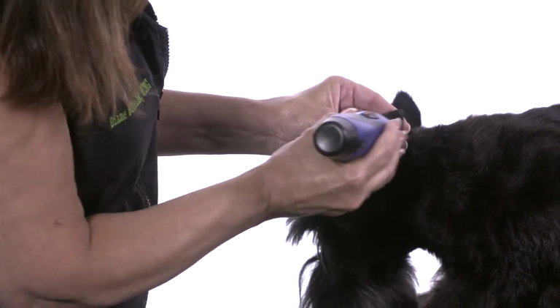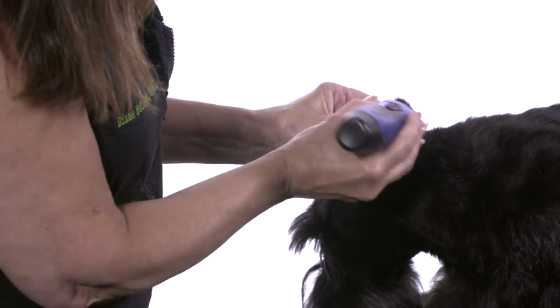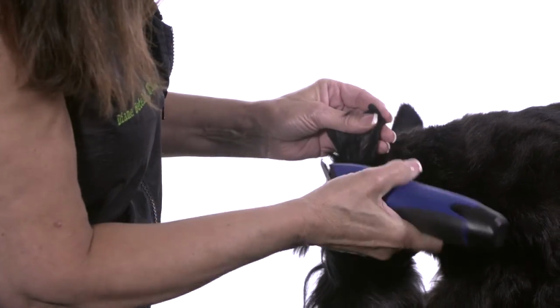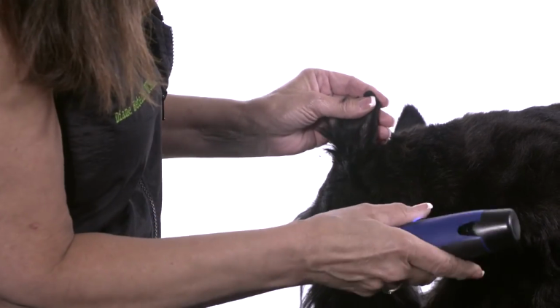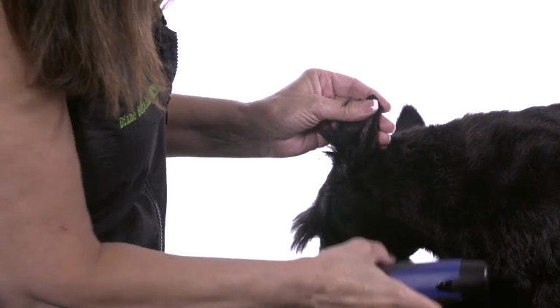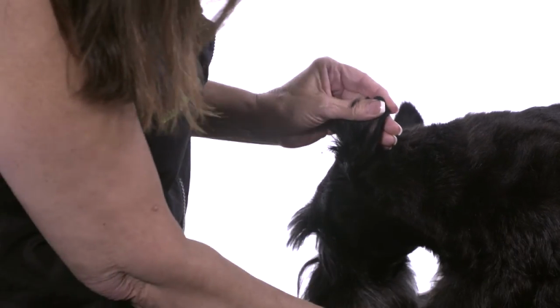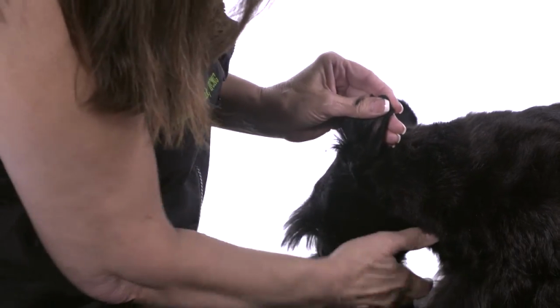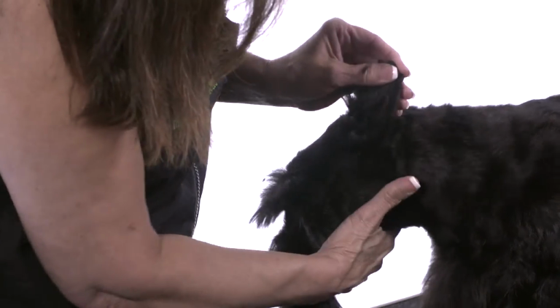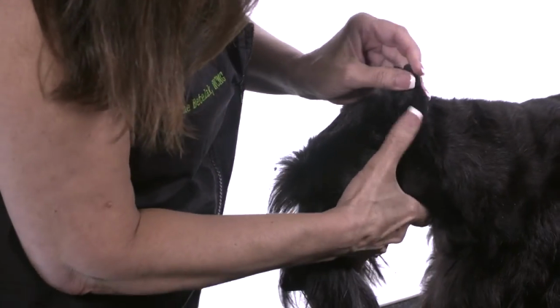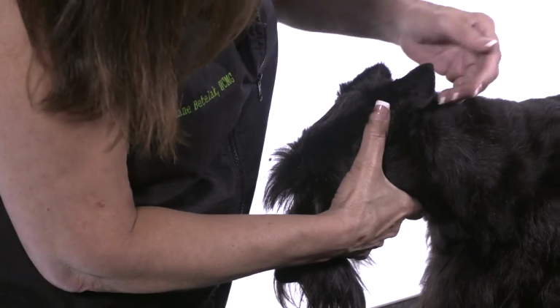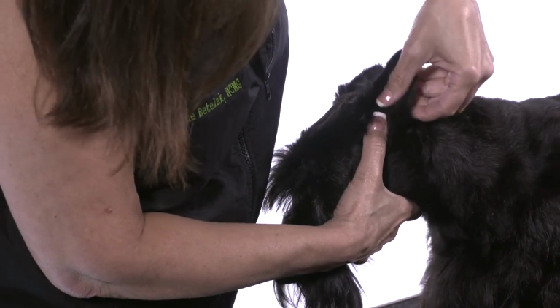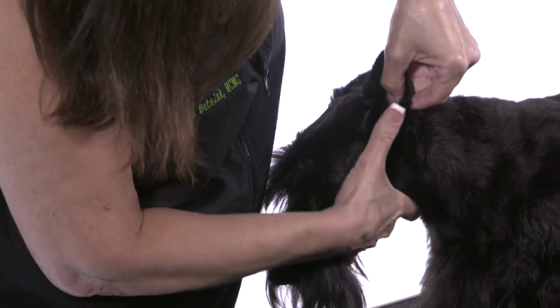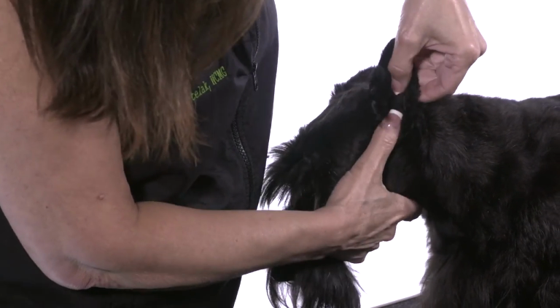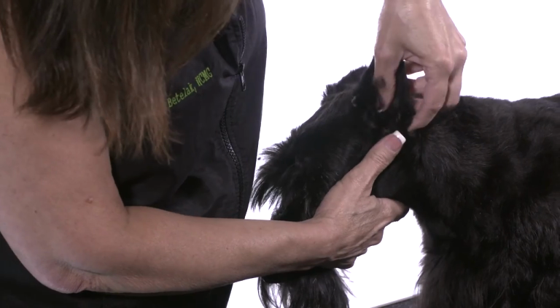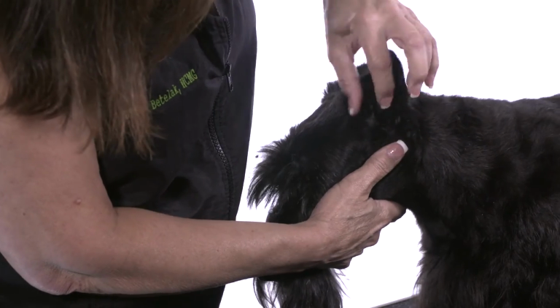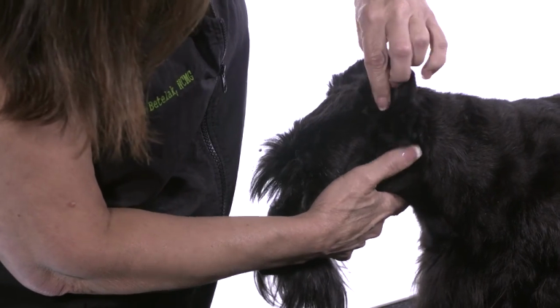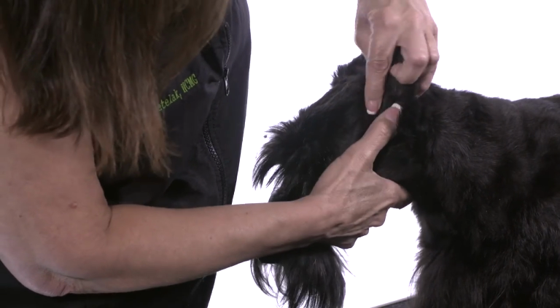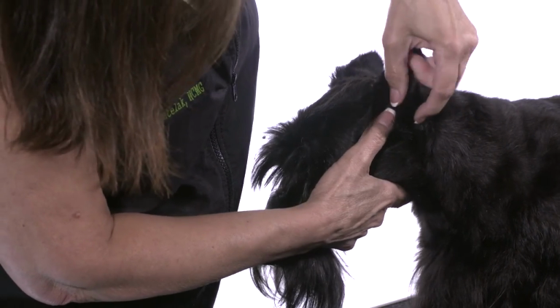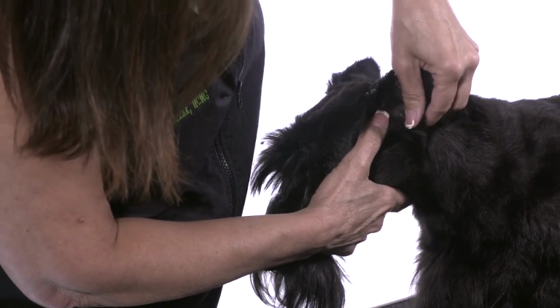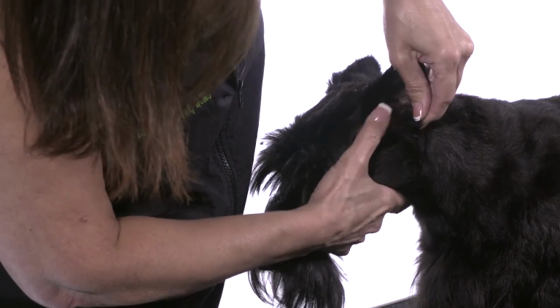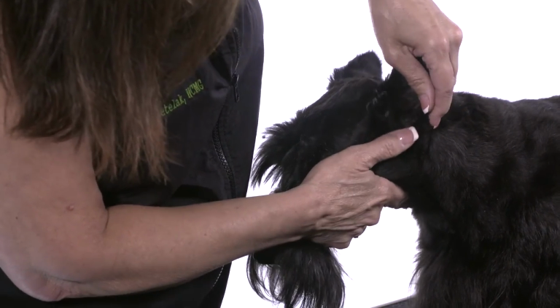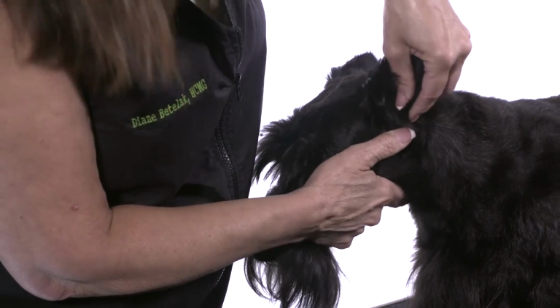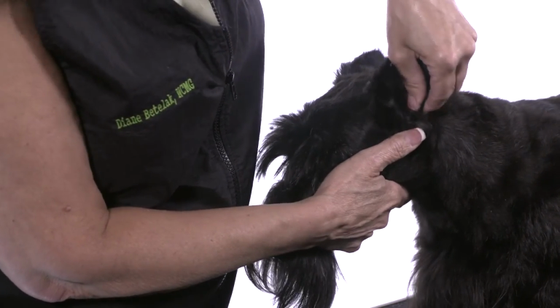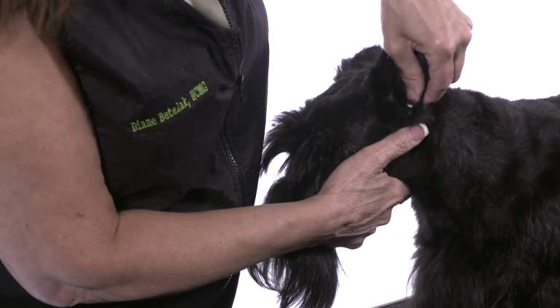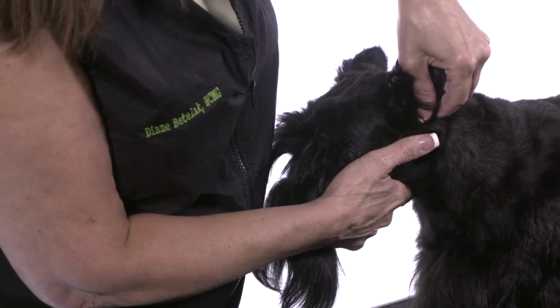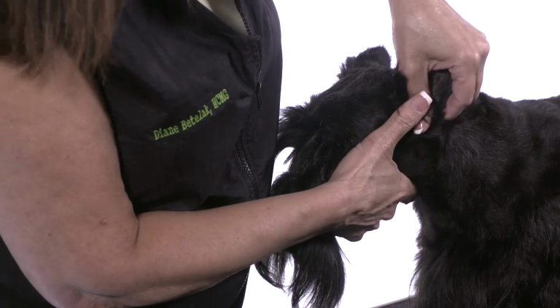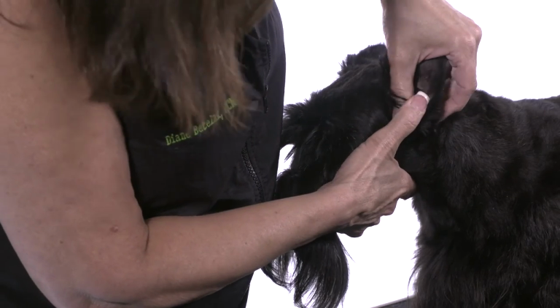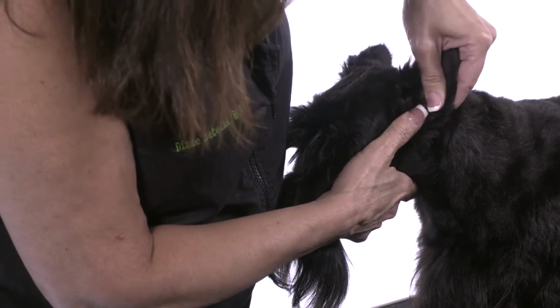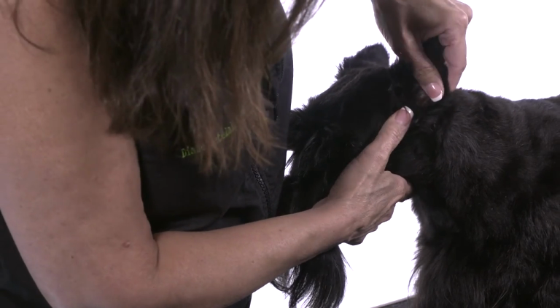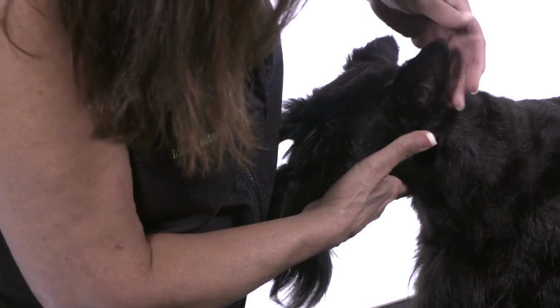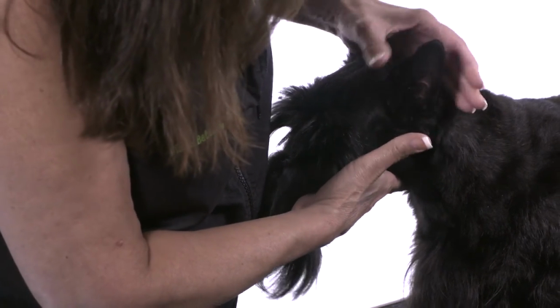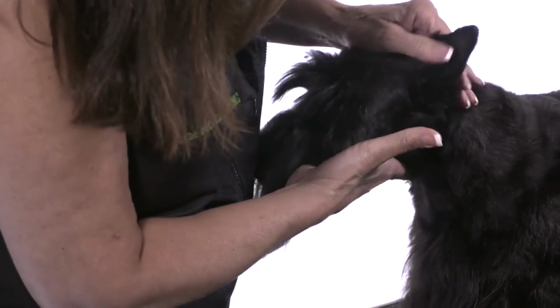Remember always clip to the edge. If you're doing a full ear like on a schnauzer, they do have a little flap of skin on the inside of the ear. You want to be very careful you don't catch that.